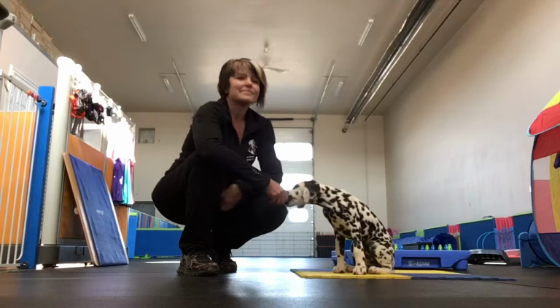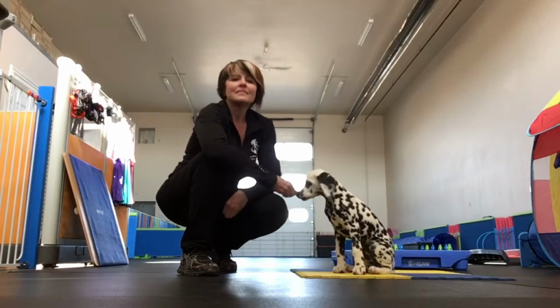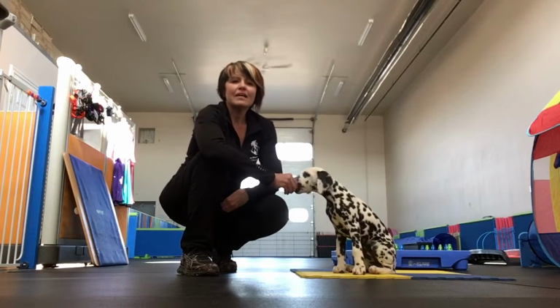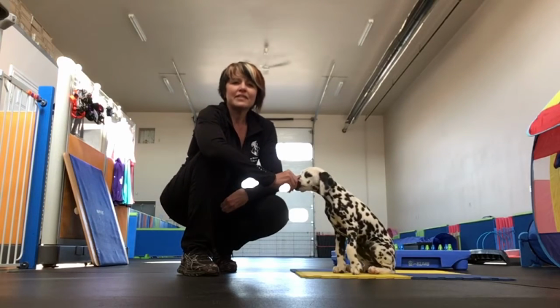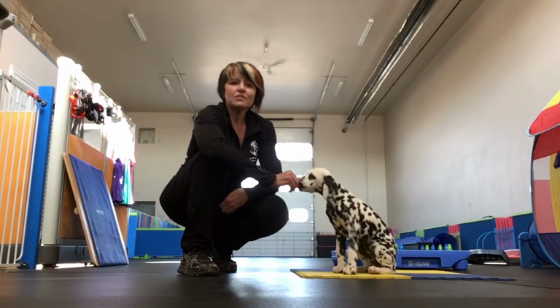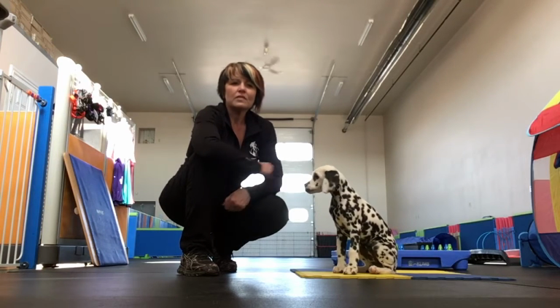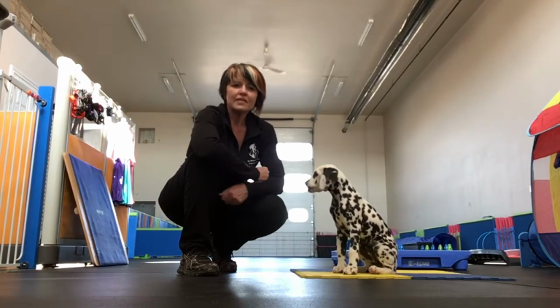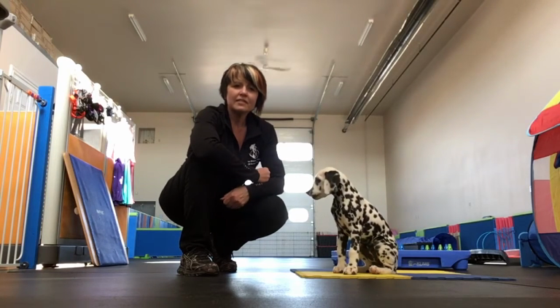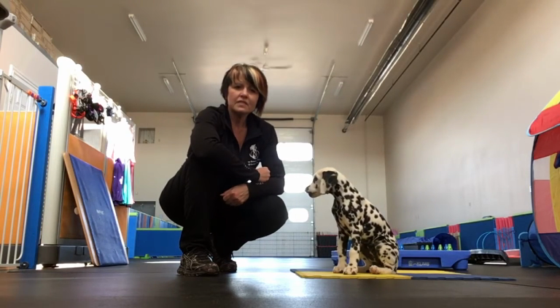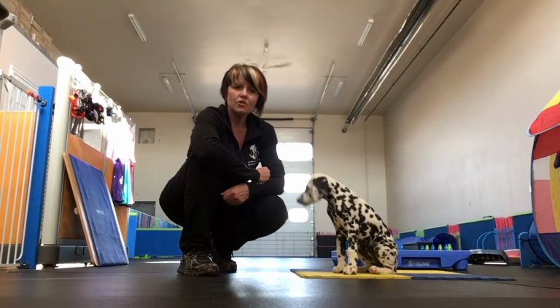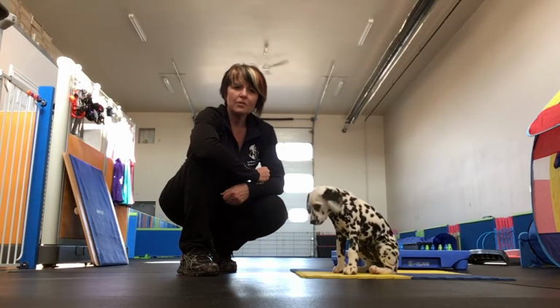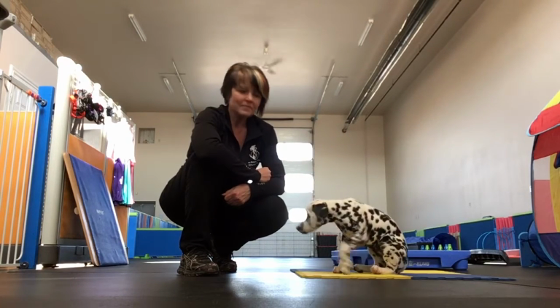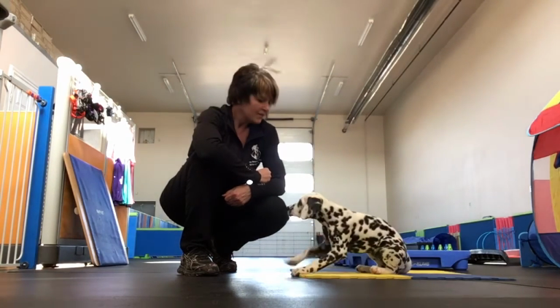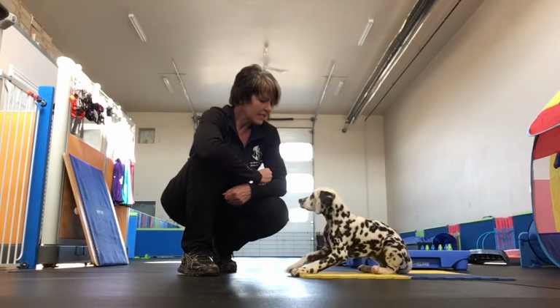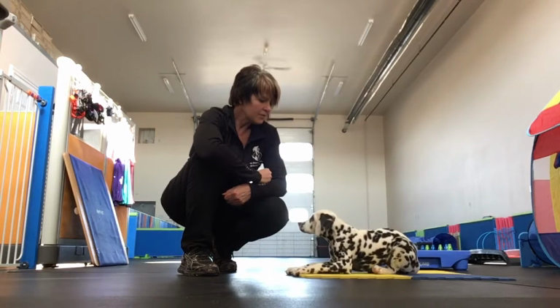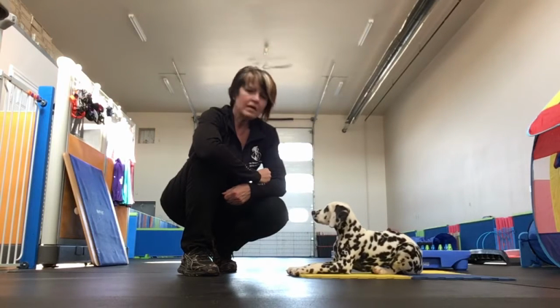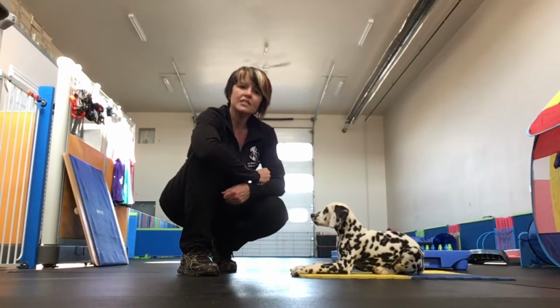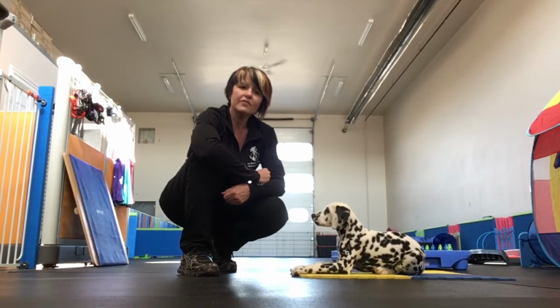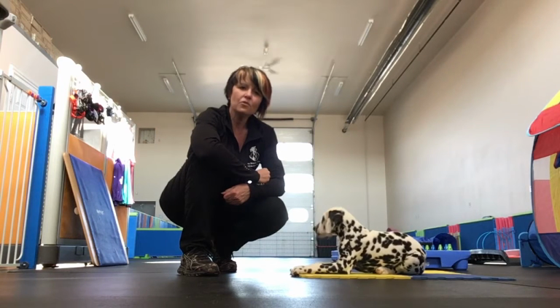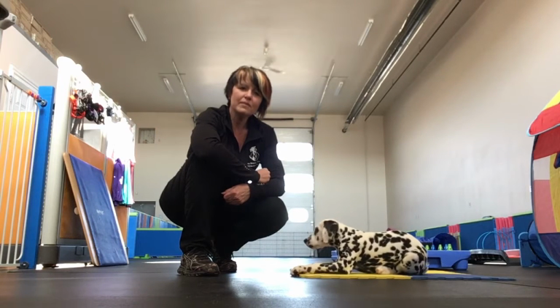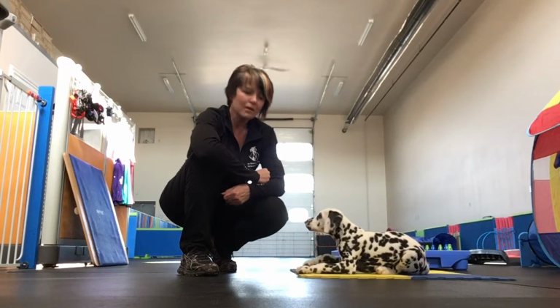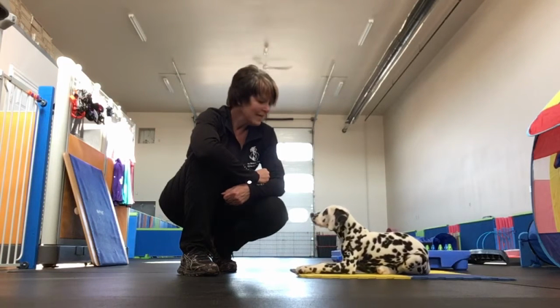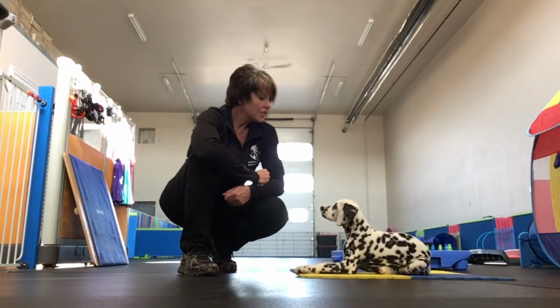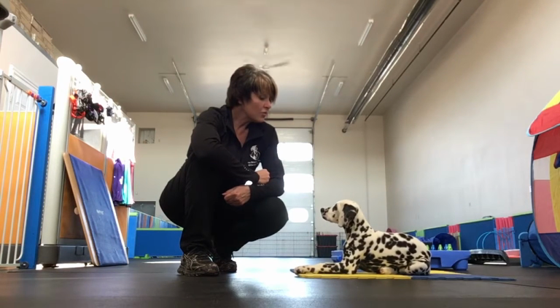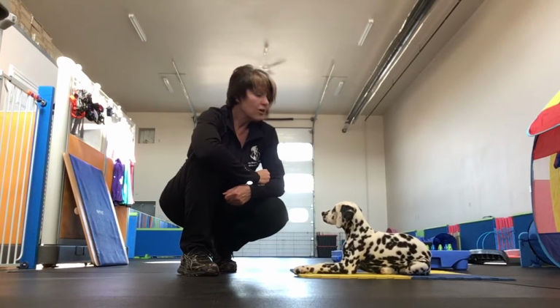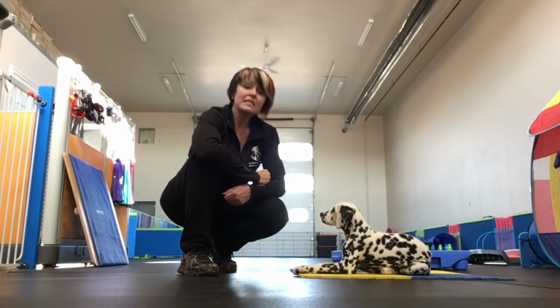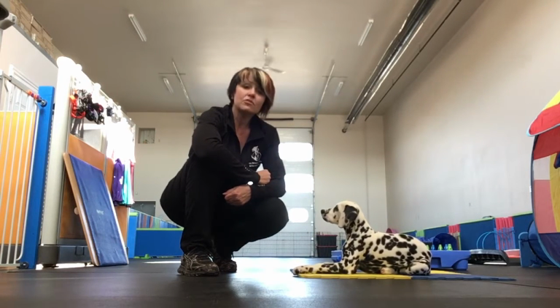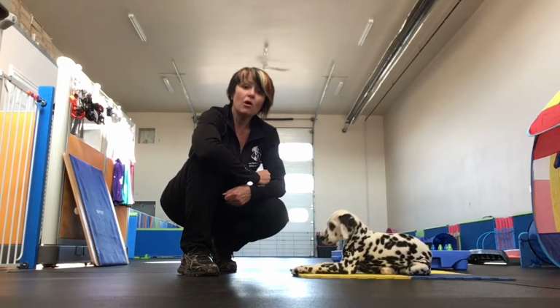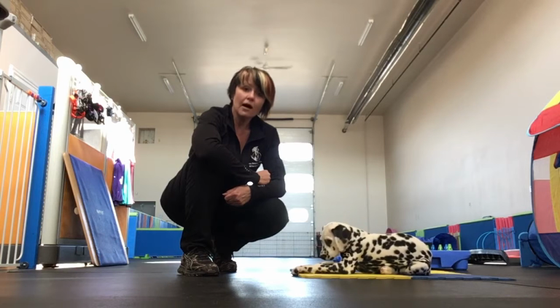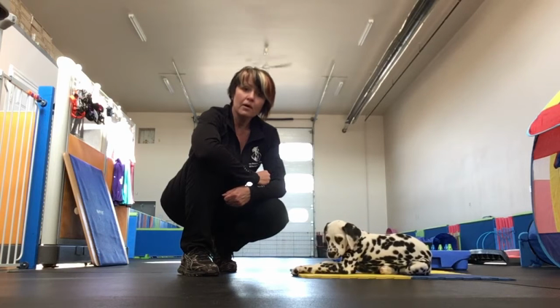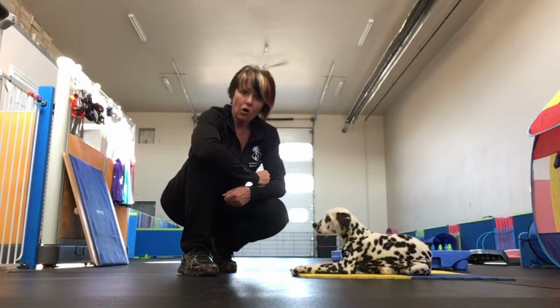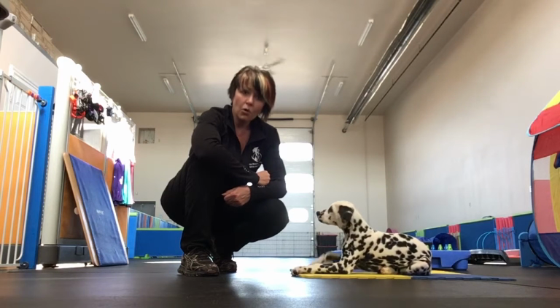Hi, I'm Andrea Davis with One Smart Cookie Canine Services in Lacombe, Alberta. This is Calypso. She's an 11-week-old Dalmatian puppy and she is going to help me demonstrate paws up on the wall.